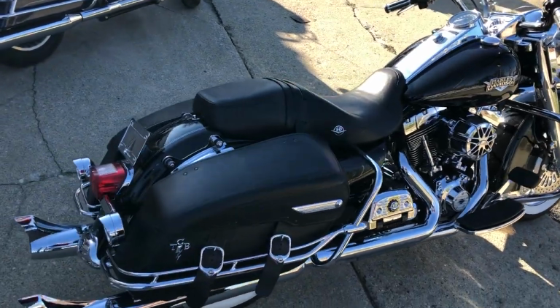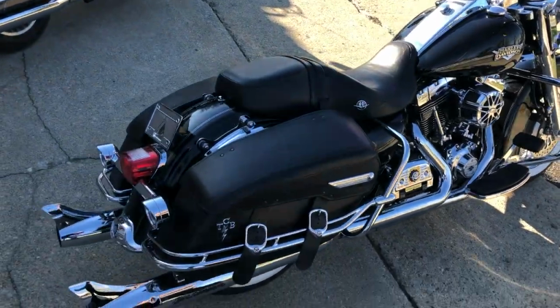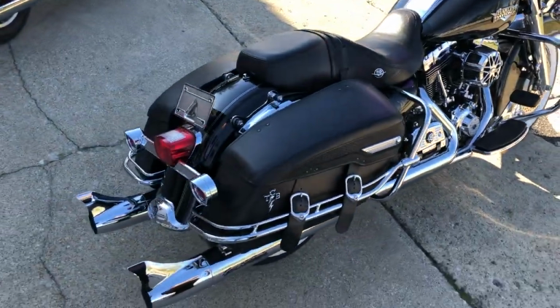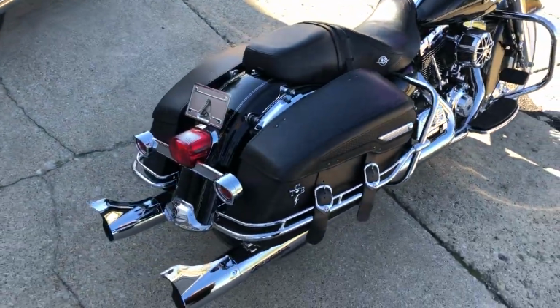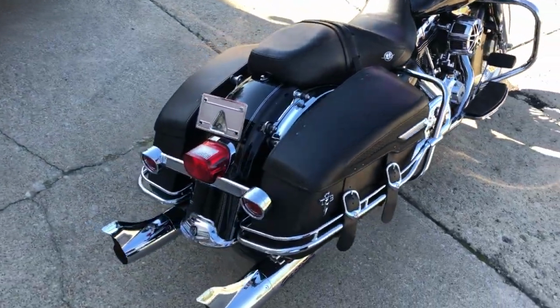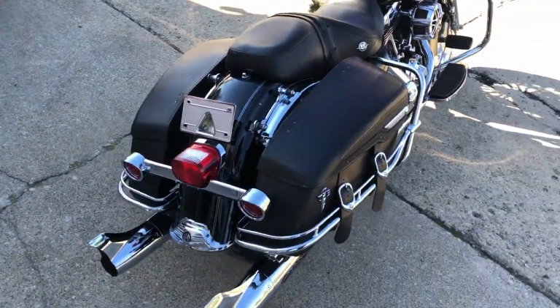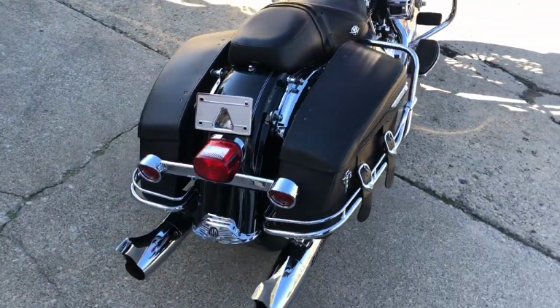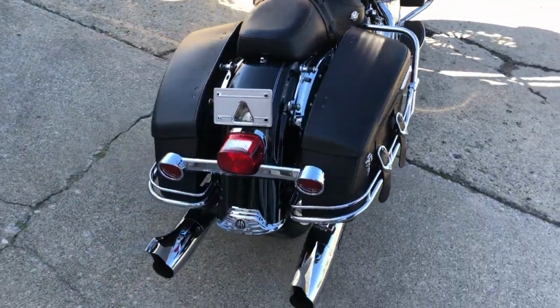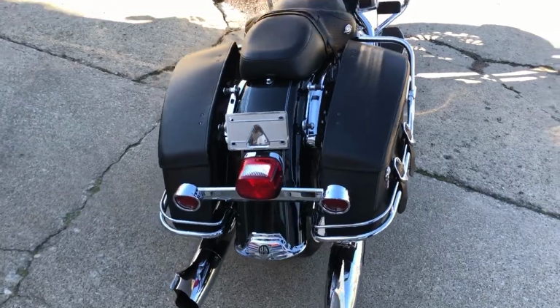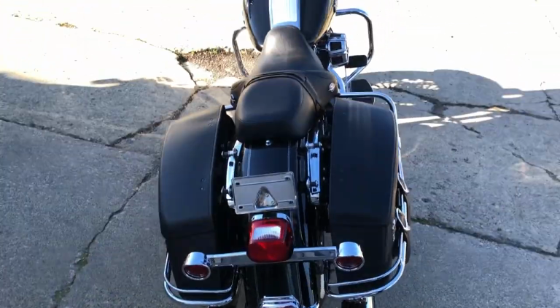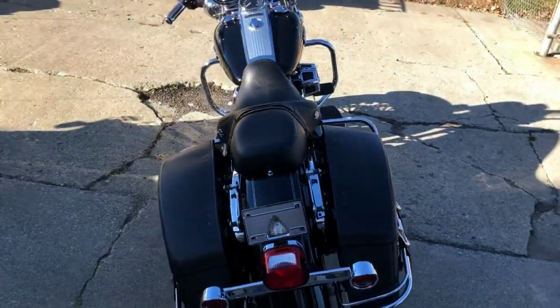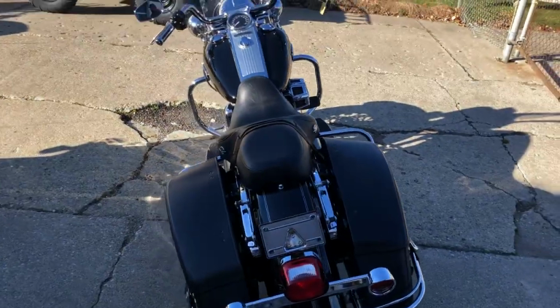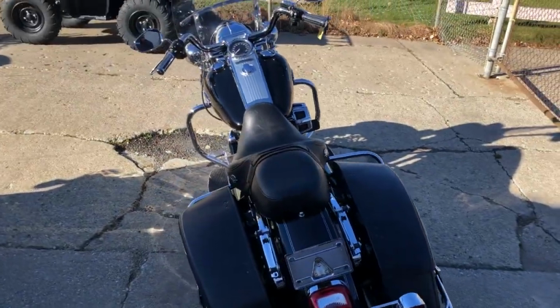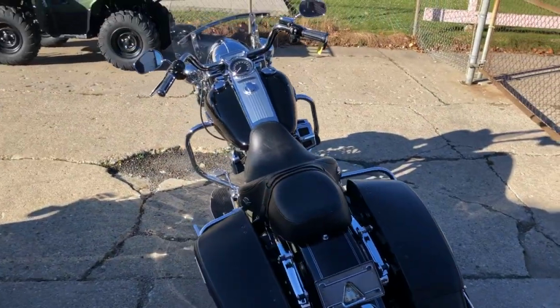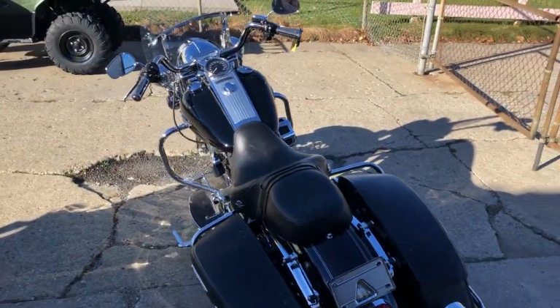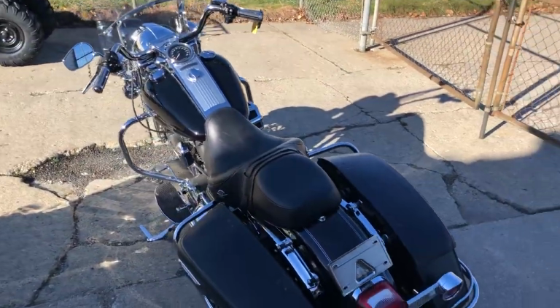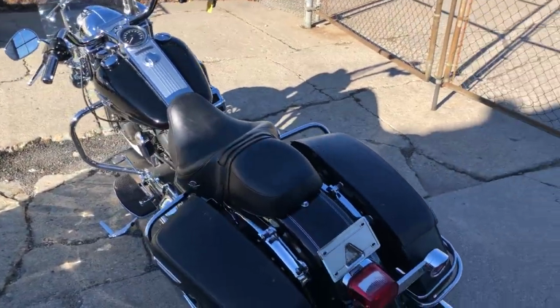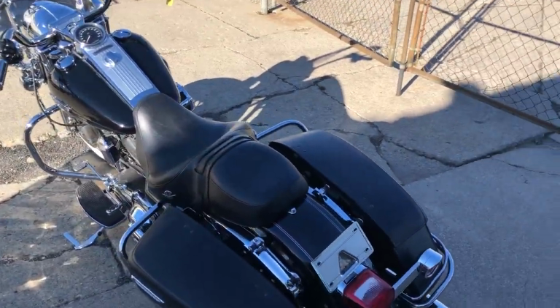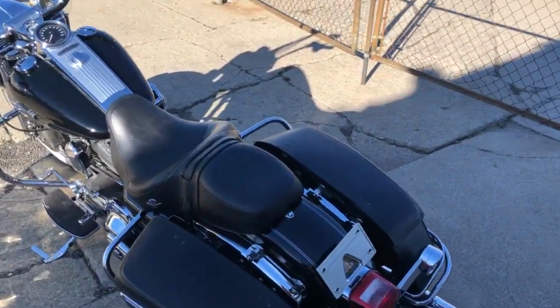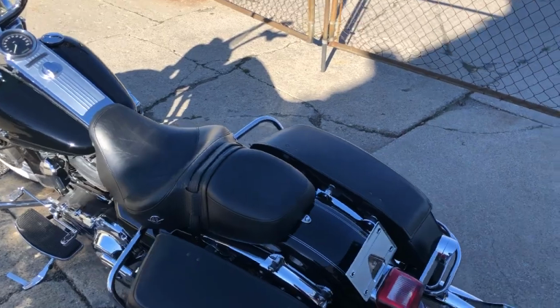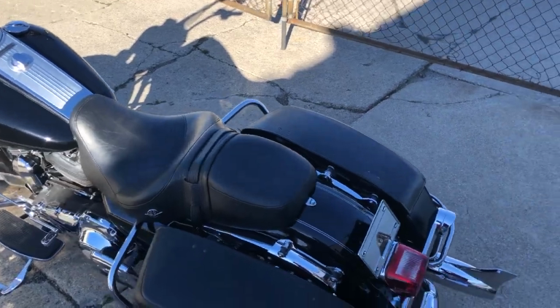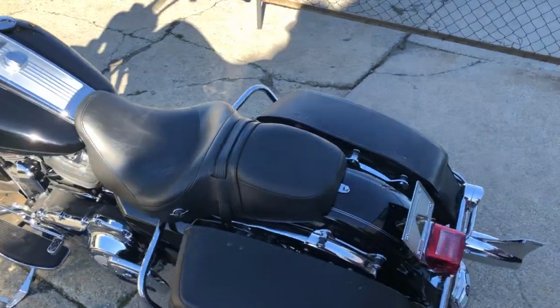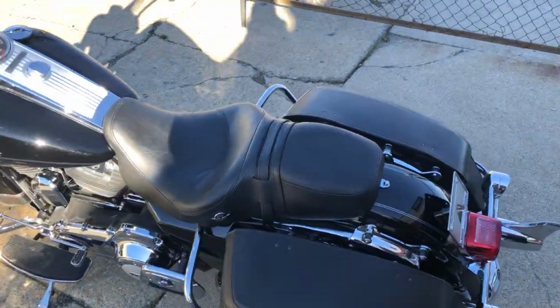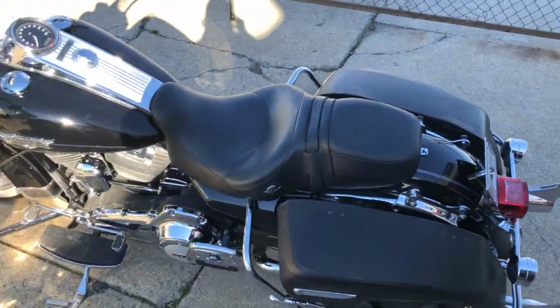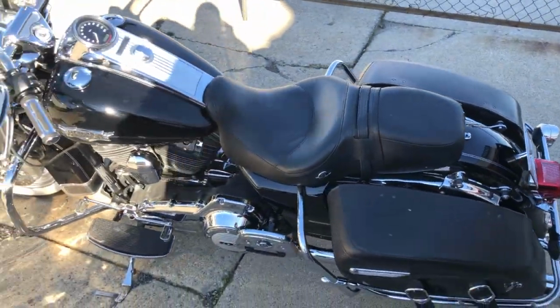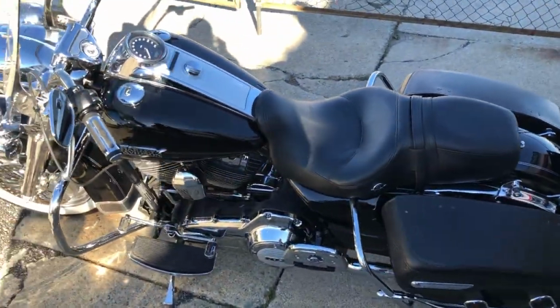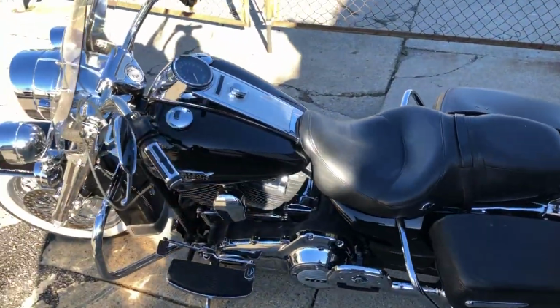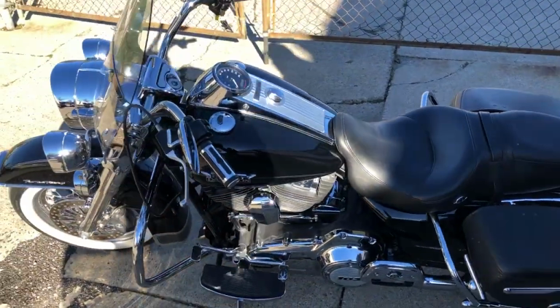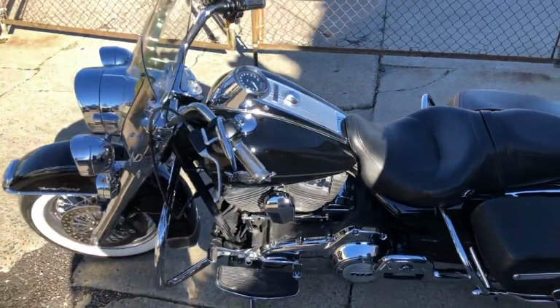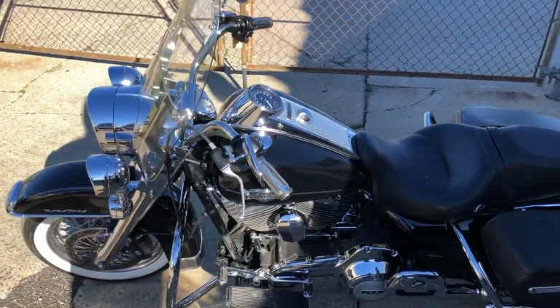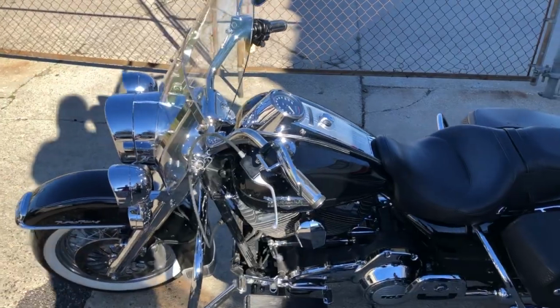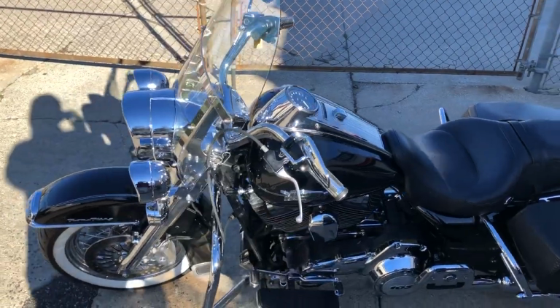Runs strong — Screaming Eagle intake, Screaming Eagle whale tail exhaust. Stand out from the crowd on this one, guys. You can own it for only $99.99 a month for a '13 Road King. Give us a call, we'll get it done: 810-648-9500.